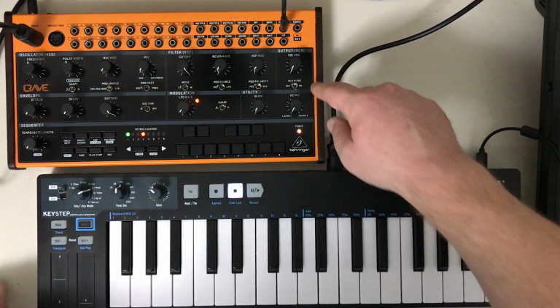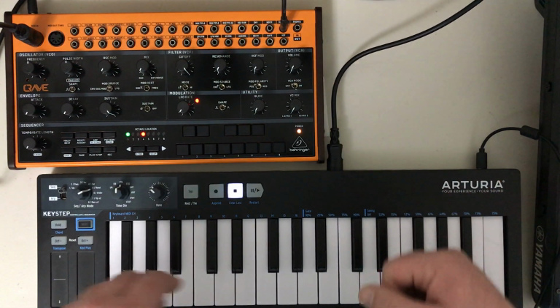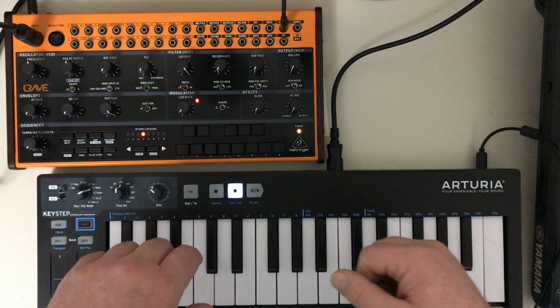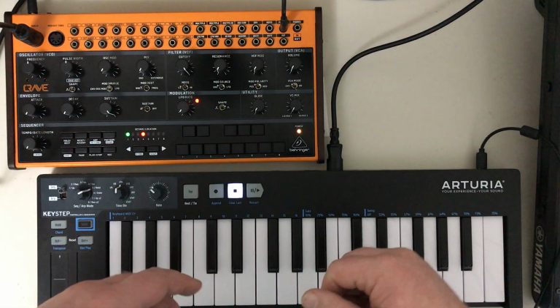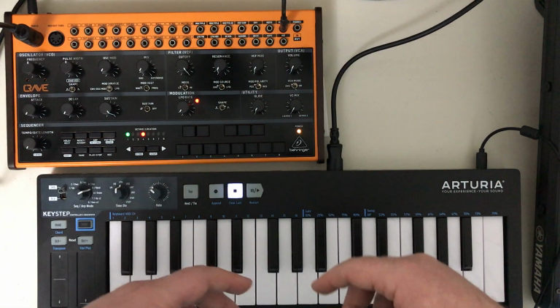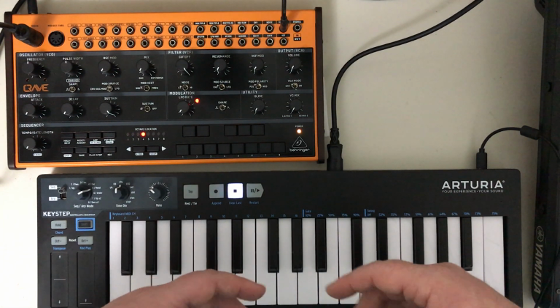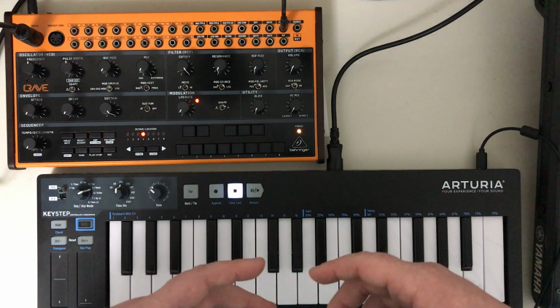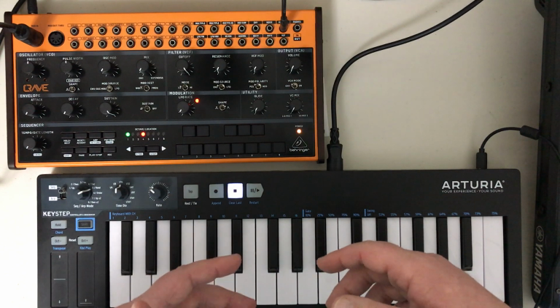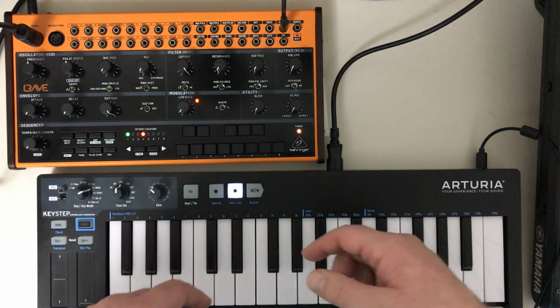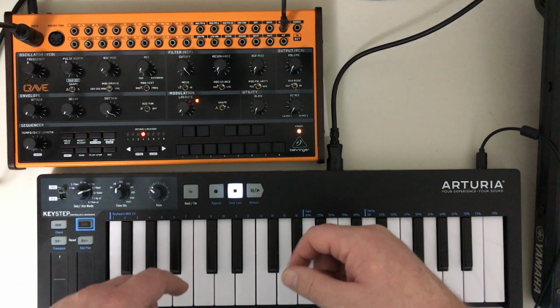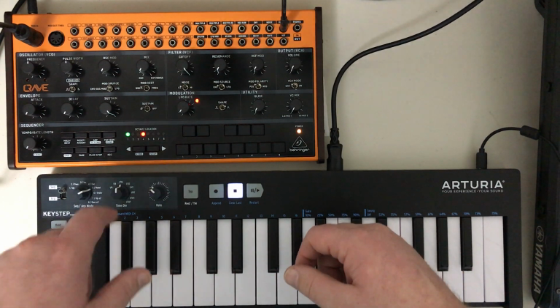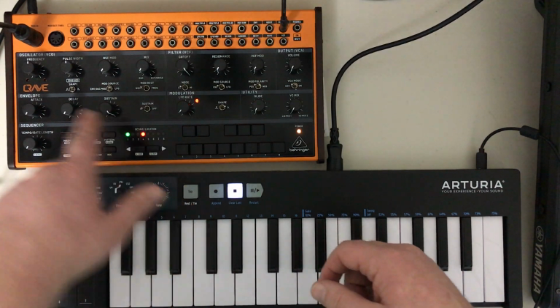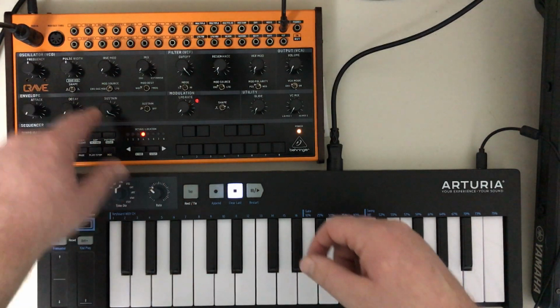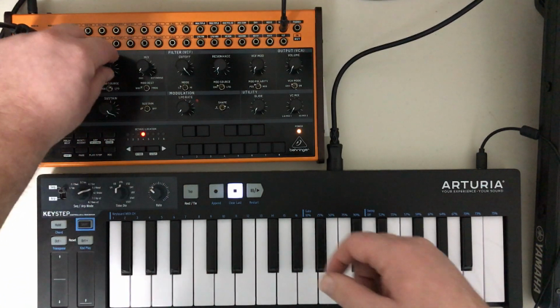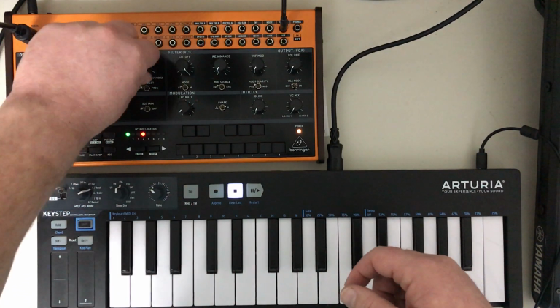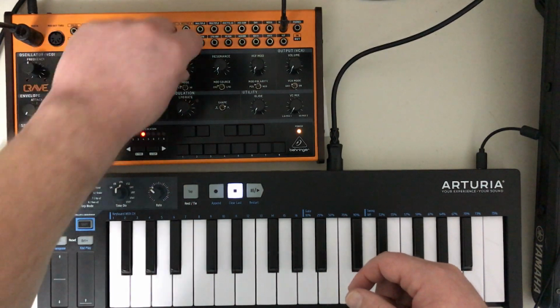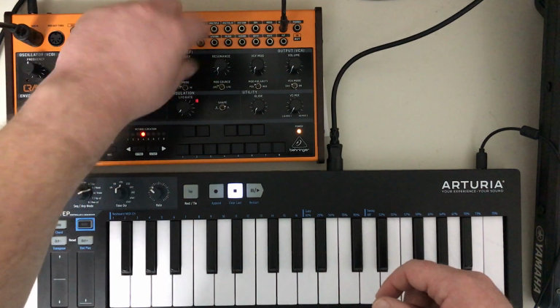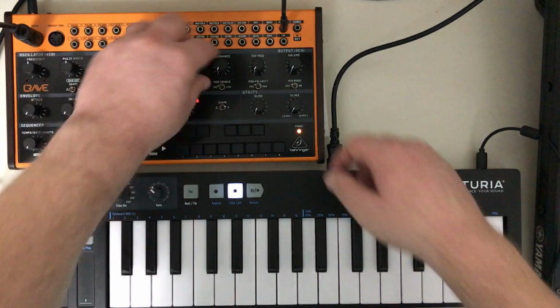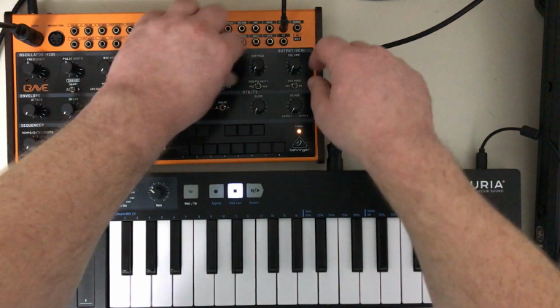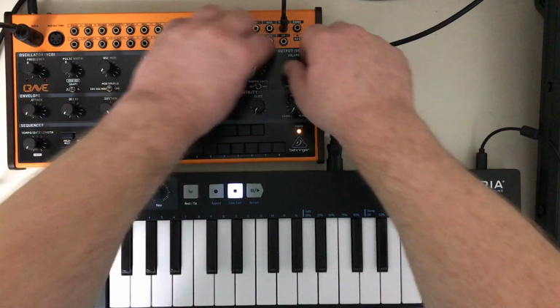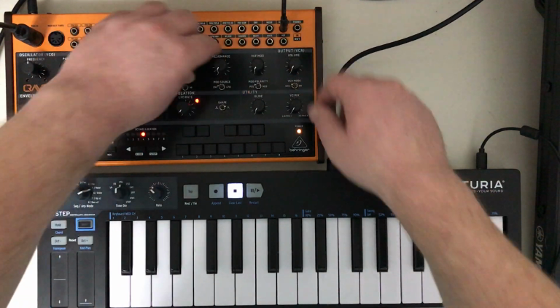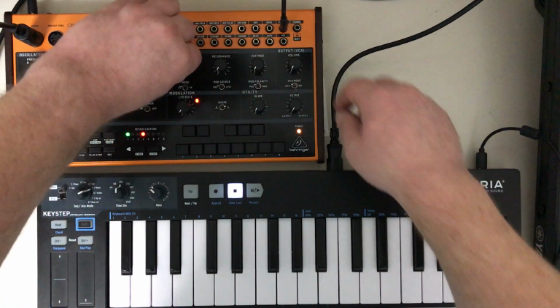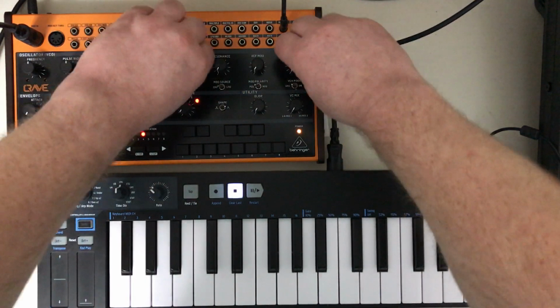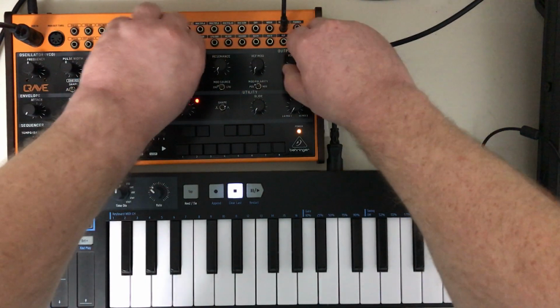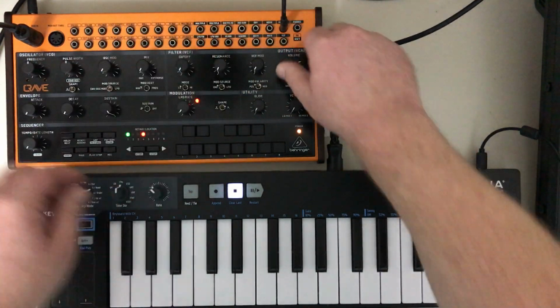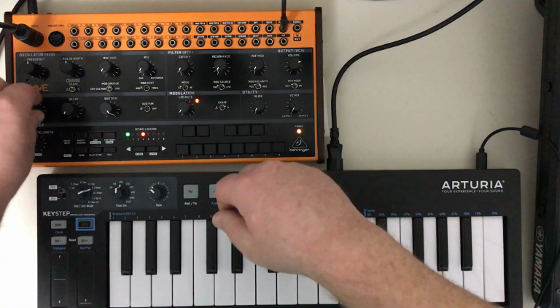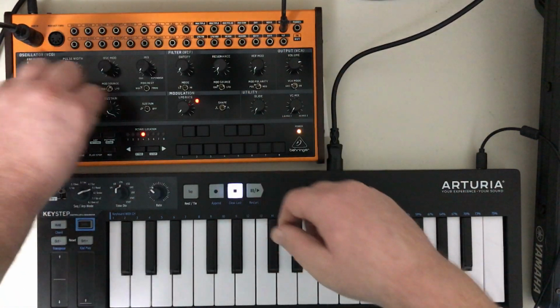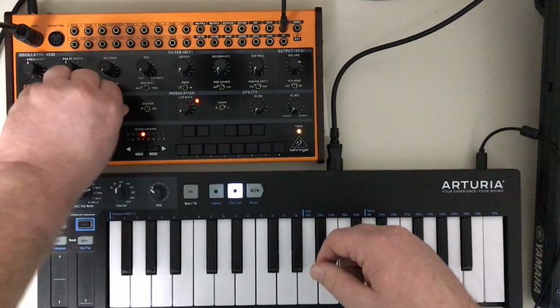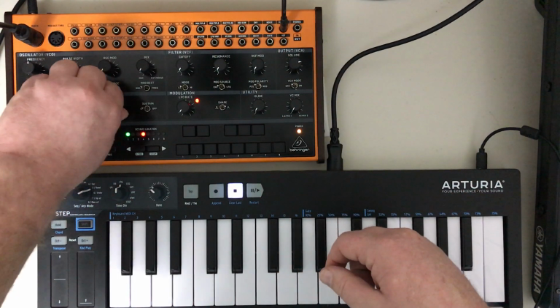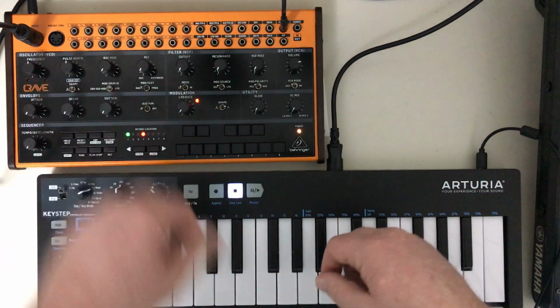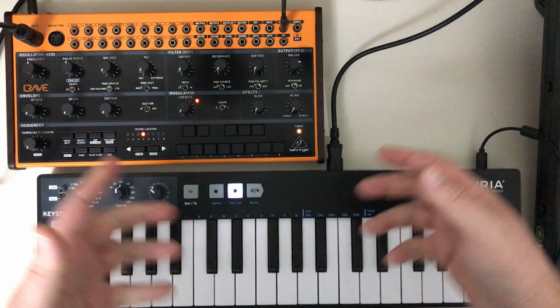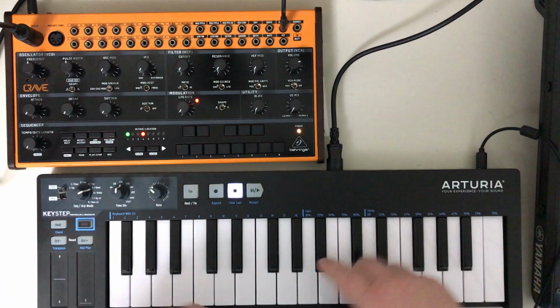We talked about having an initial state for your synthesizer, where we kind of turn all of our knobs — turn everything down to zero, set your volume, and turn everything down to zero. Alright, so now I can play.